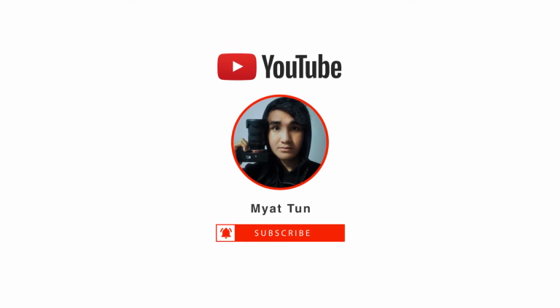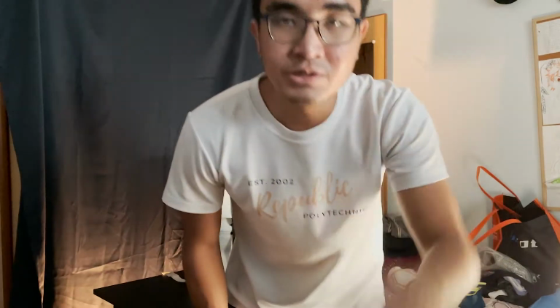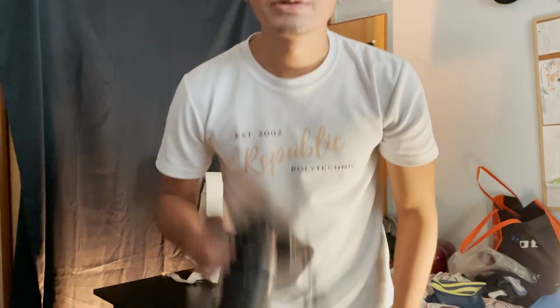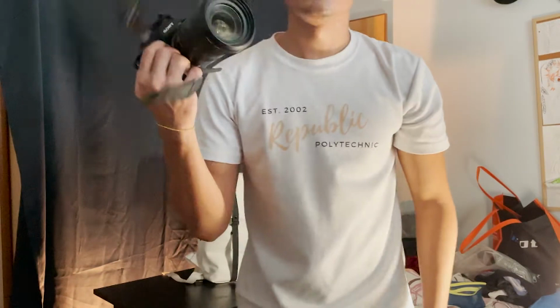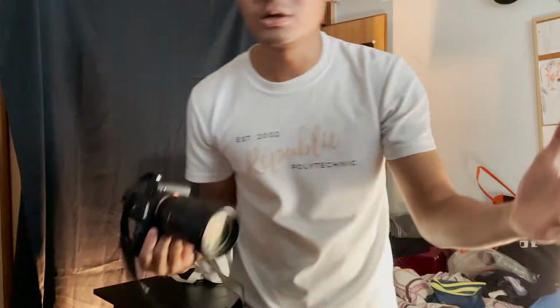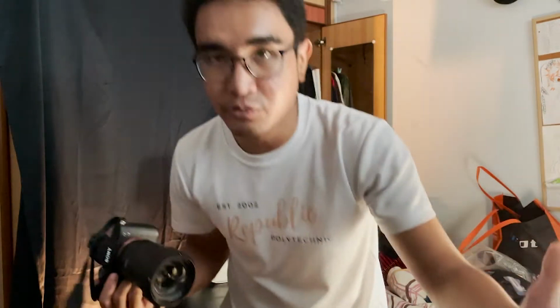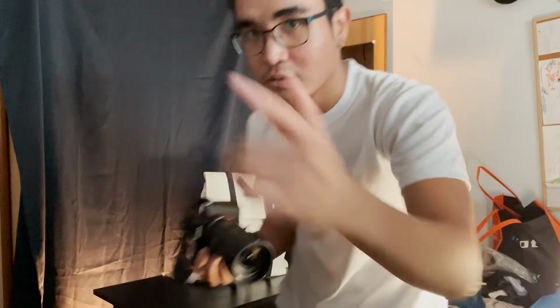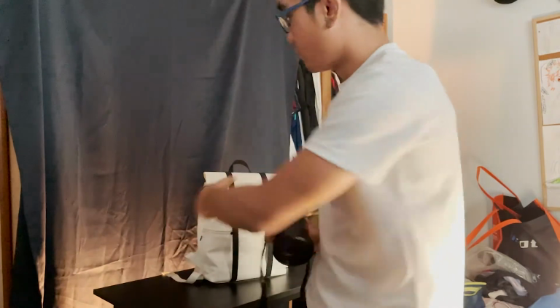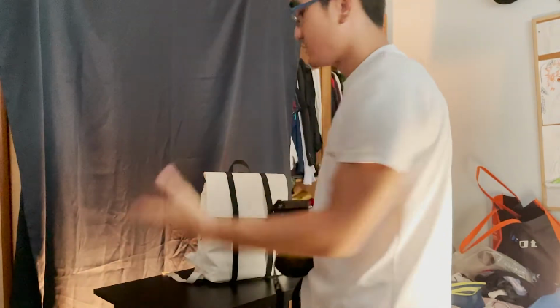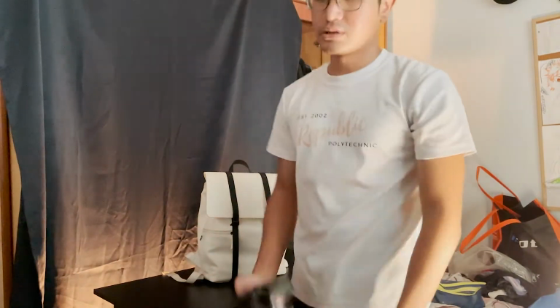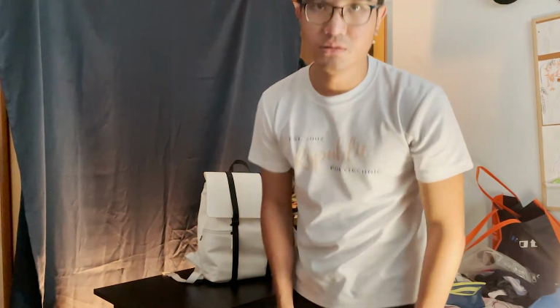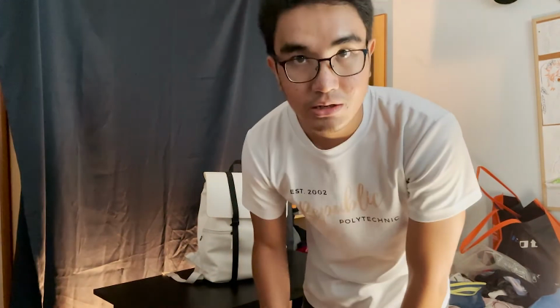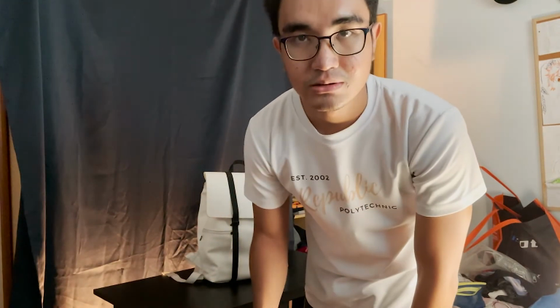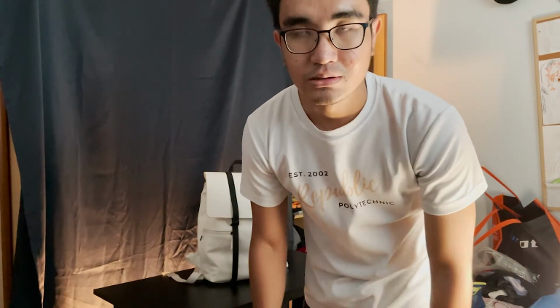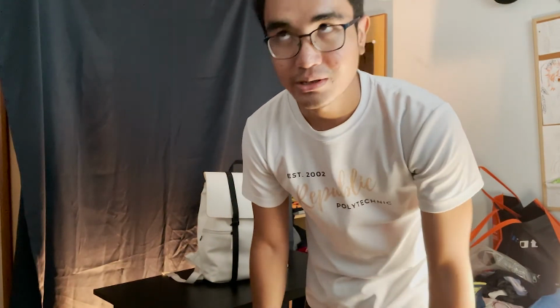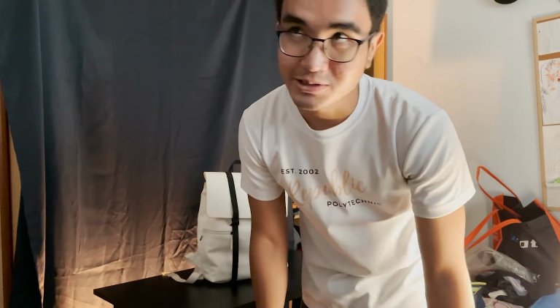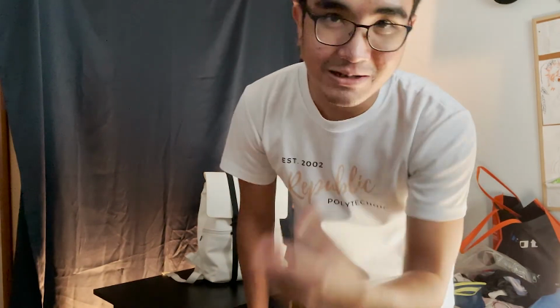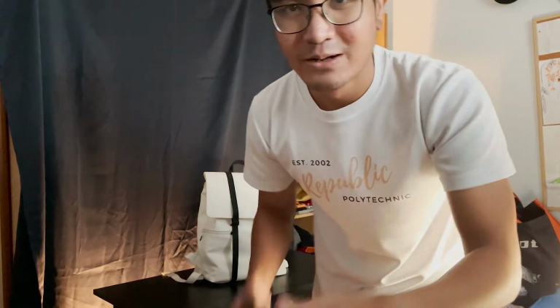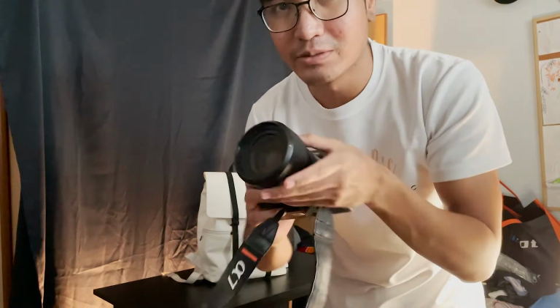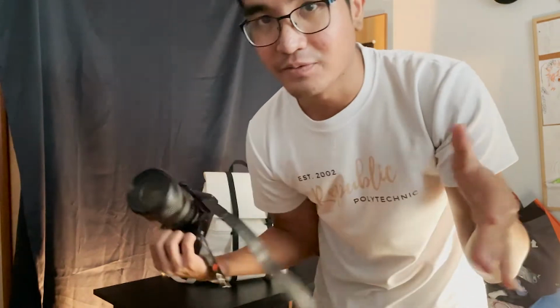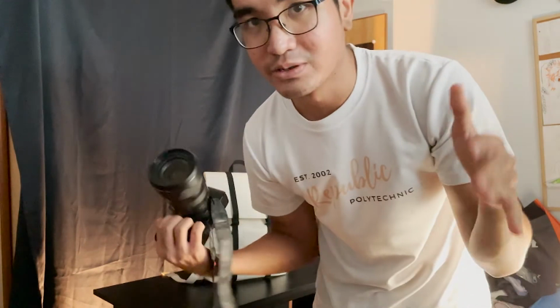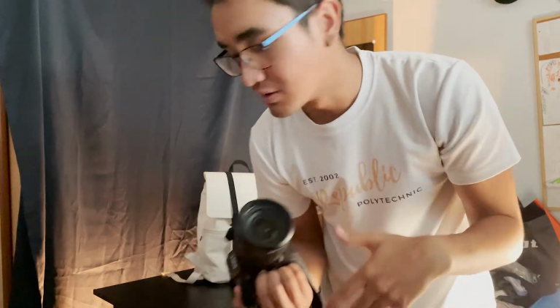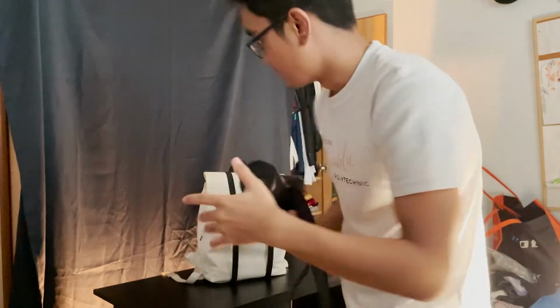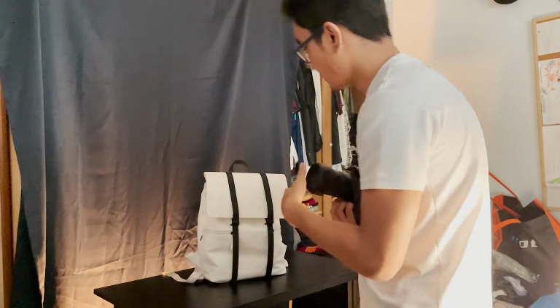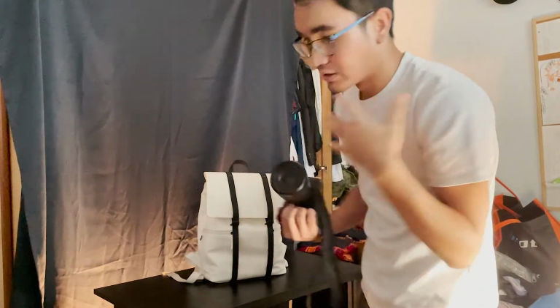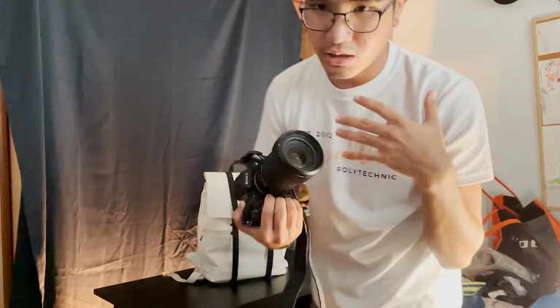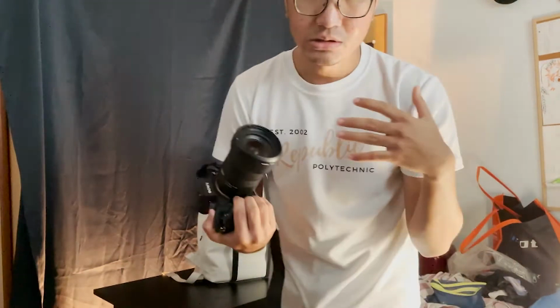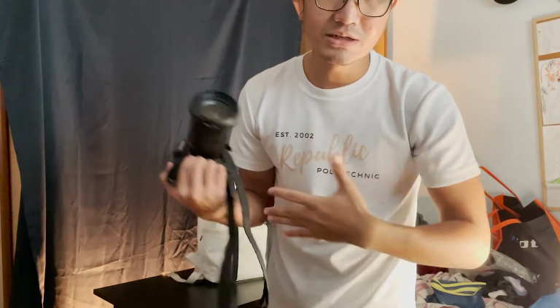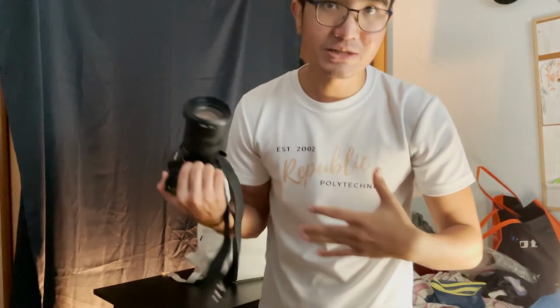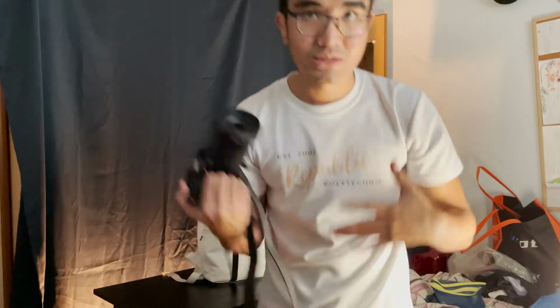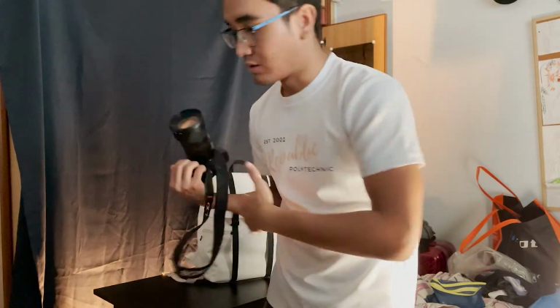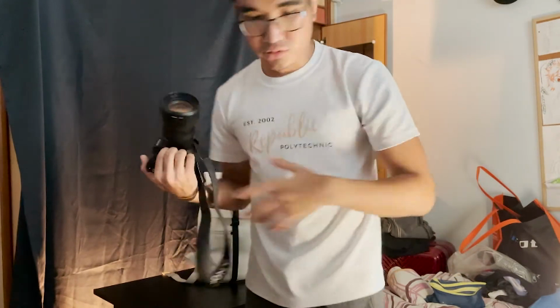So I'm shooting the B-roll for the Gaston Luga — am I pronouncing it correctly? — for the bag advertisement right now. This is the behind the scenes, I'll take you through it.